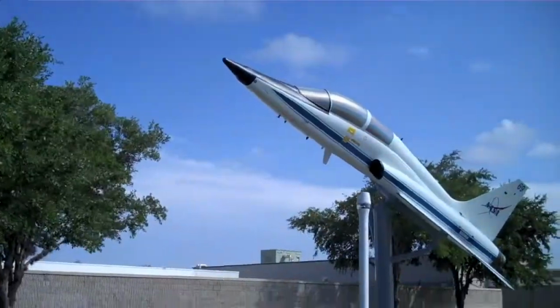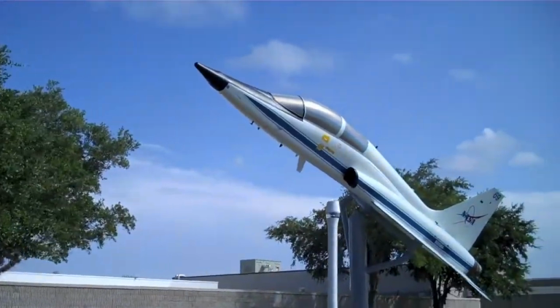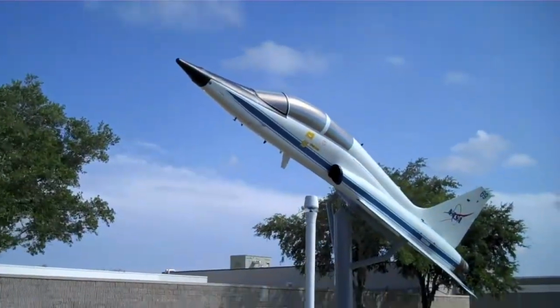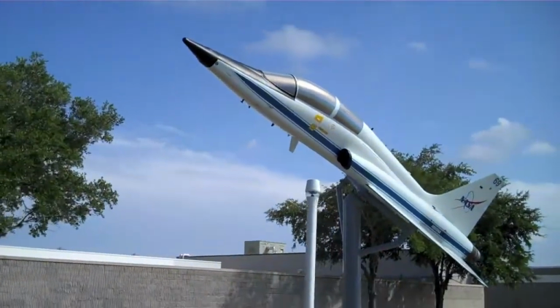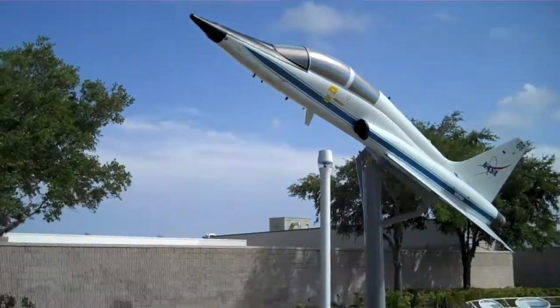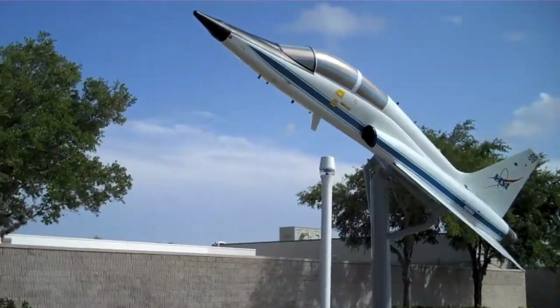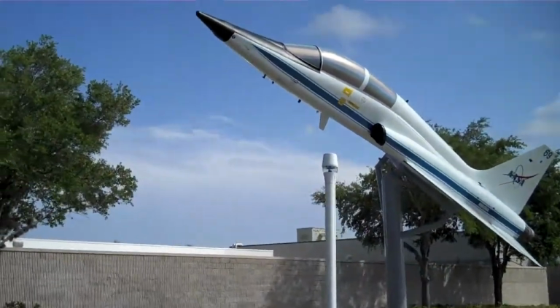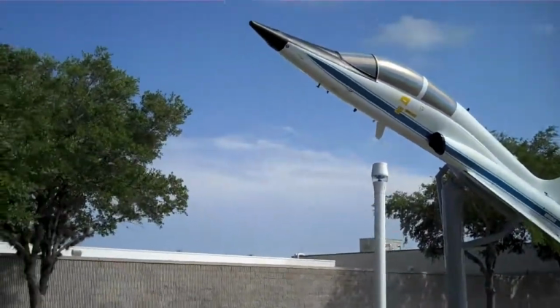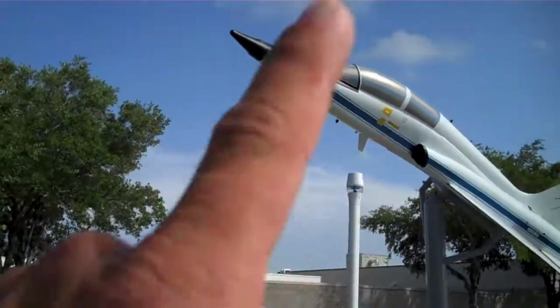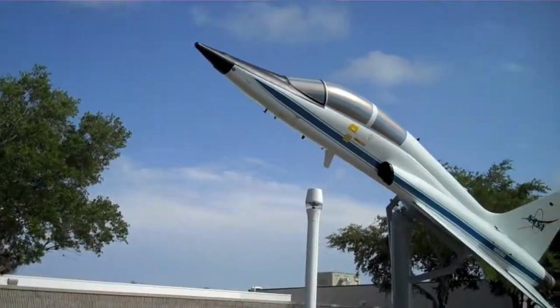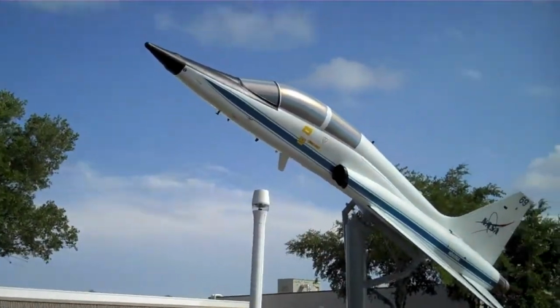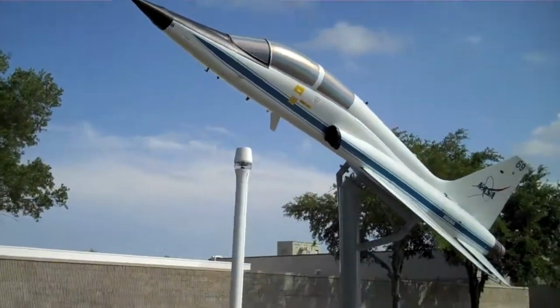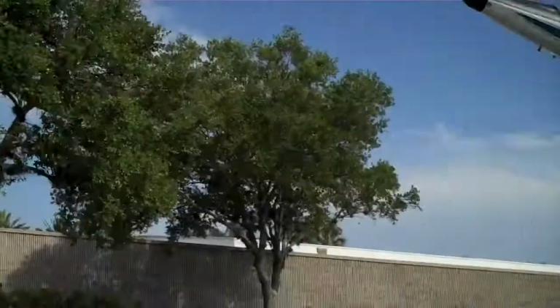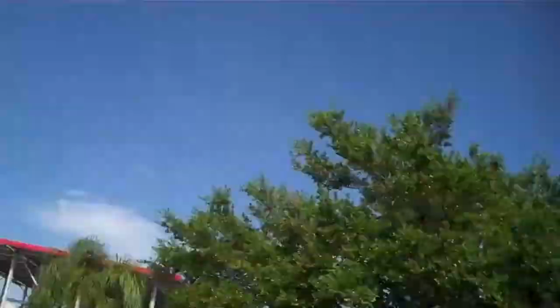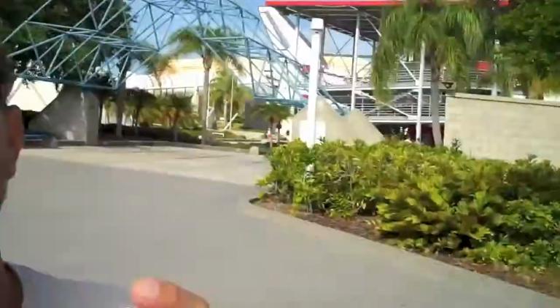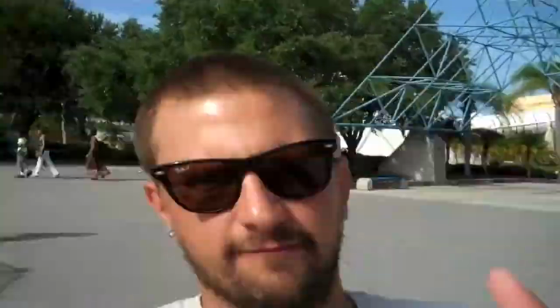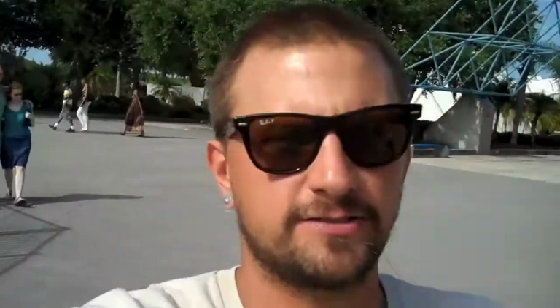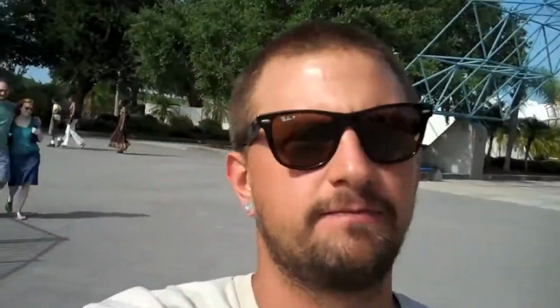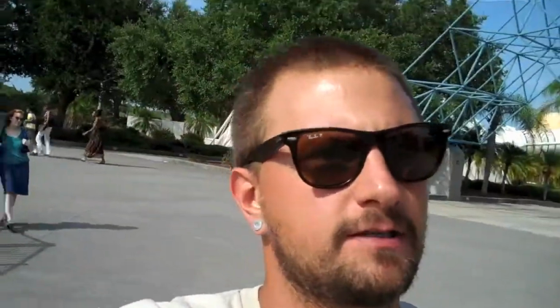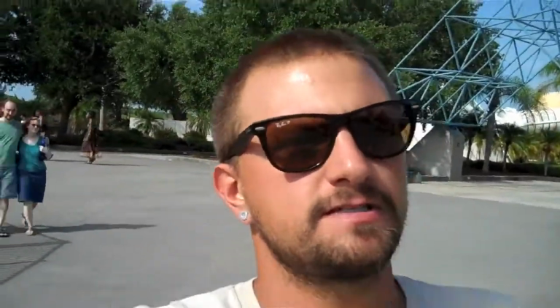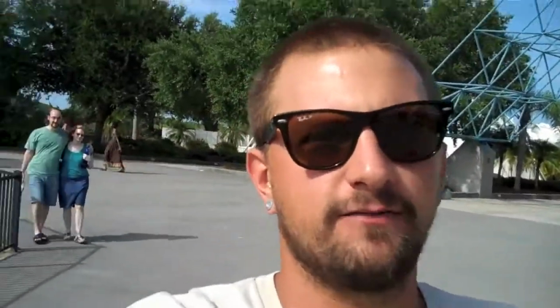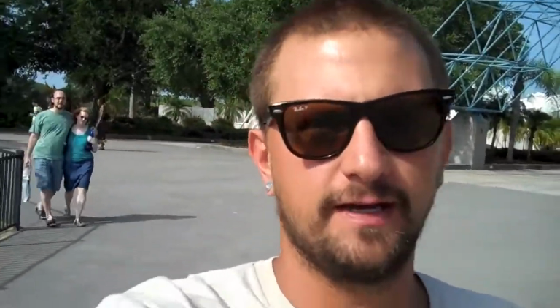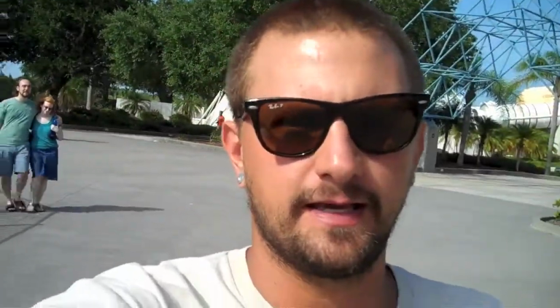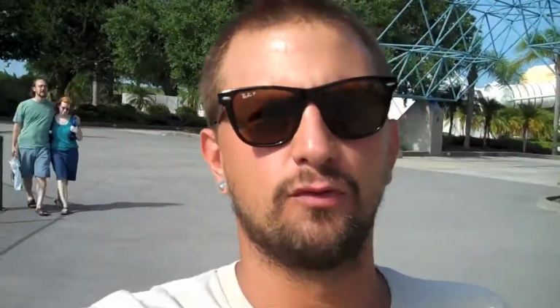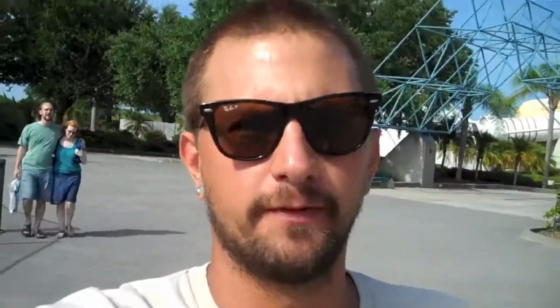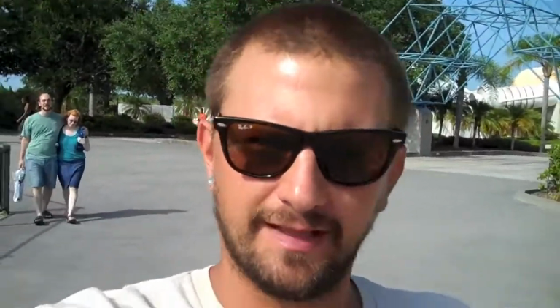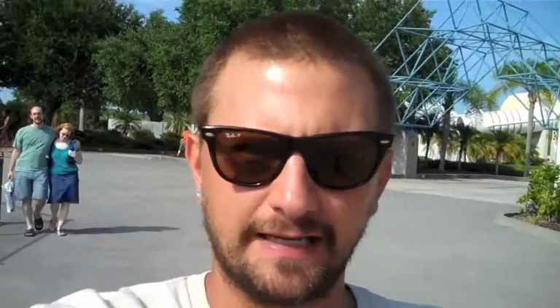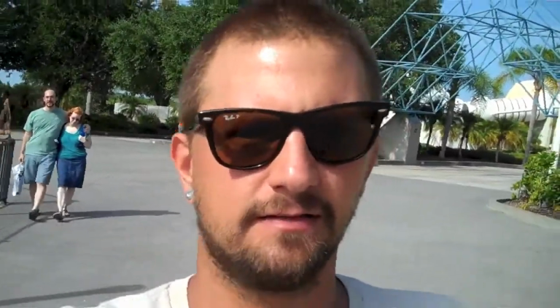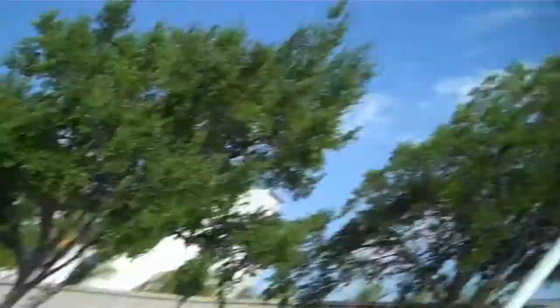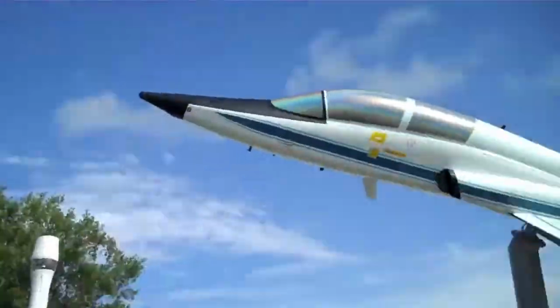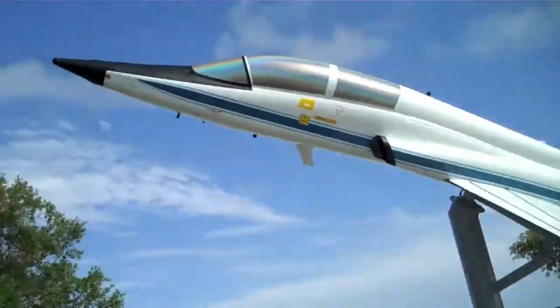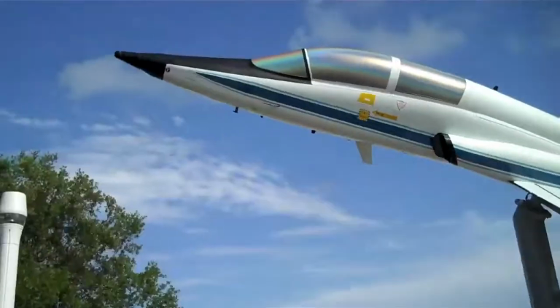That's a T-38. That's what they train the astronauts on. It's the closest thing to flying the actual orbiter and landing it. So that's what they use to train. T stands for training. And look at what number it is.